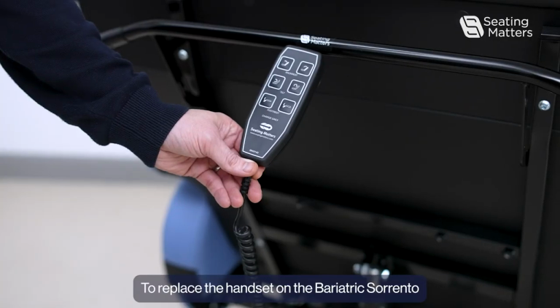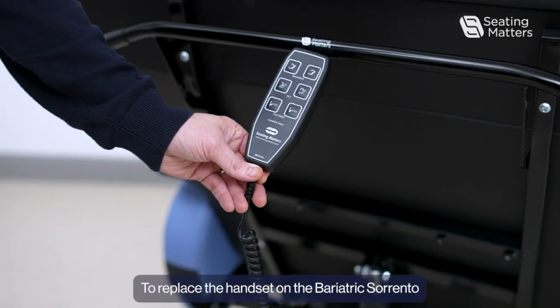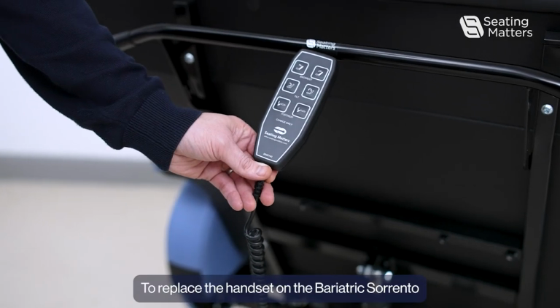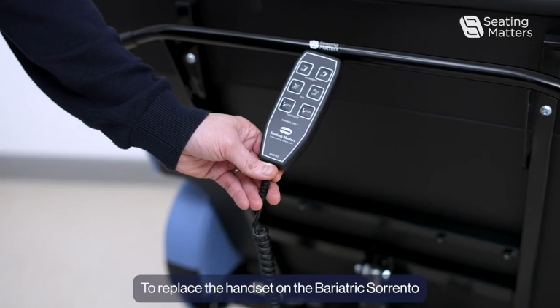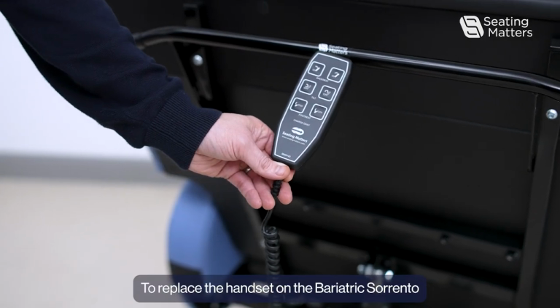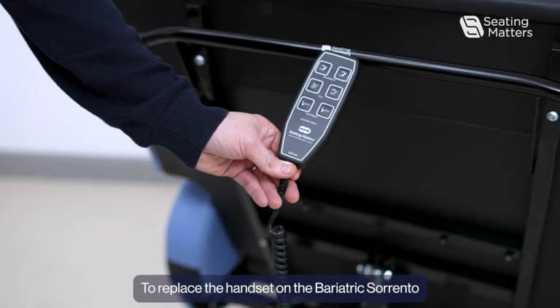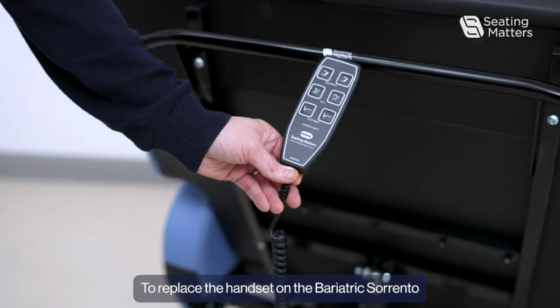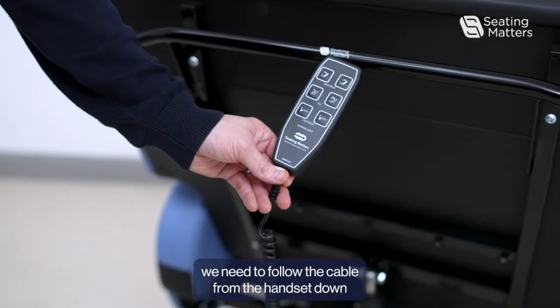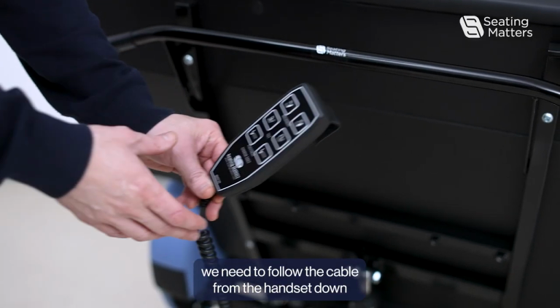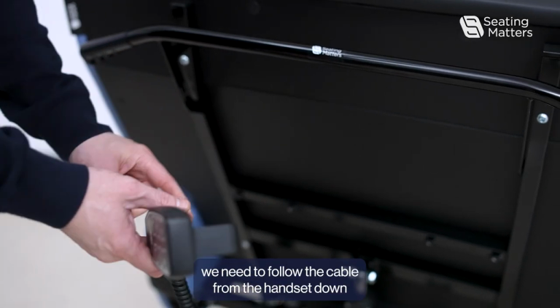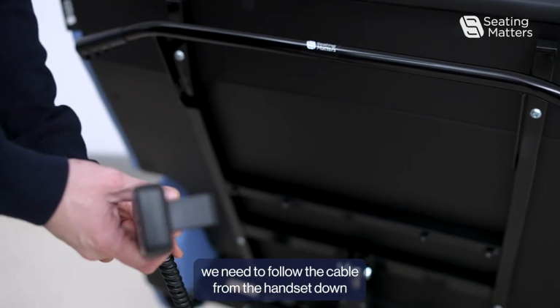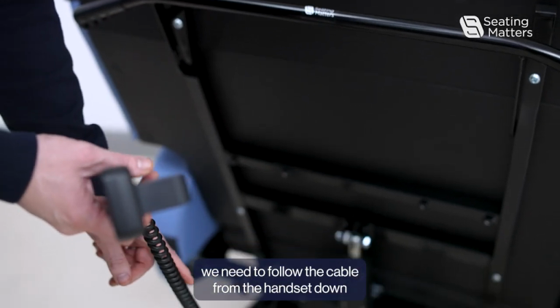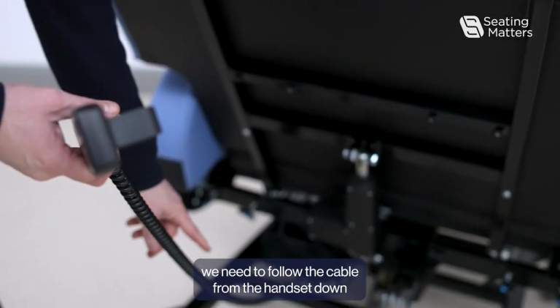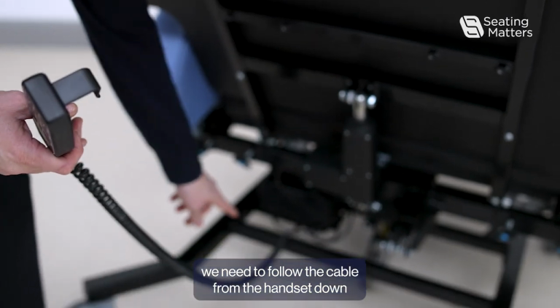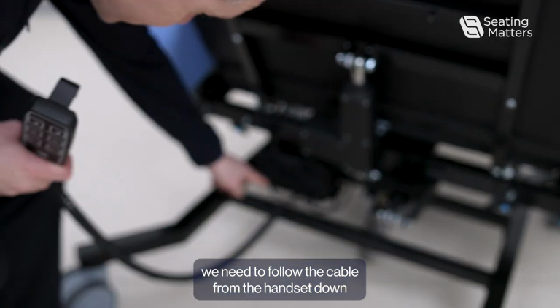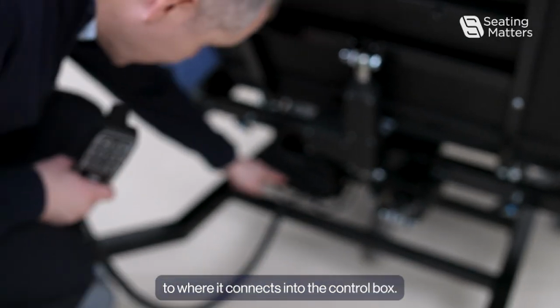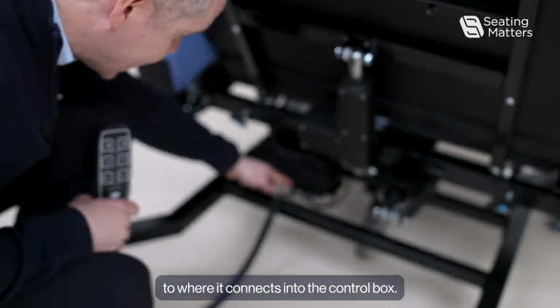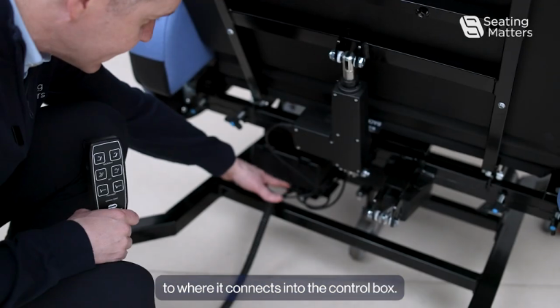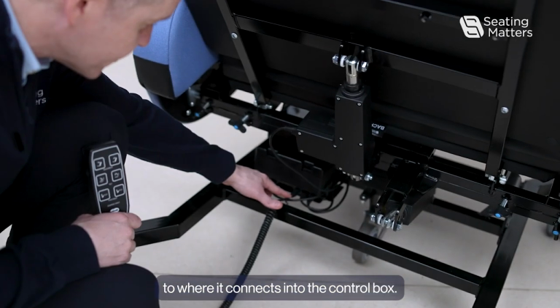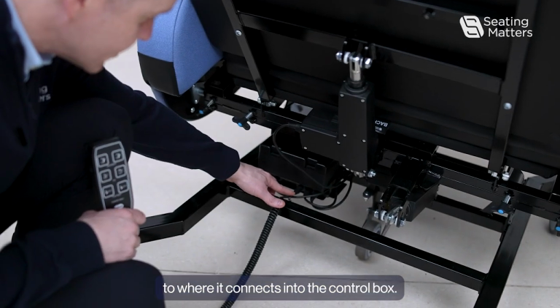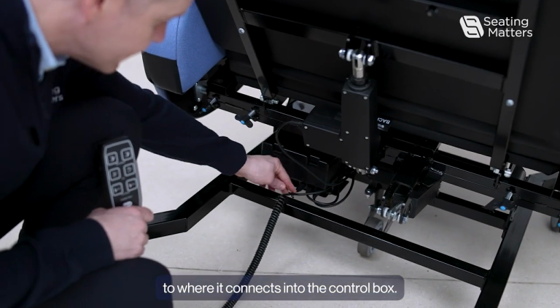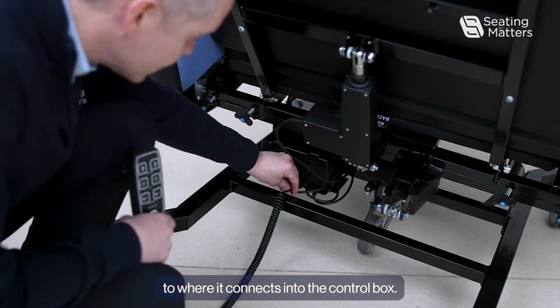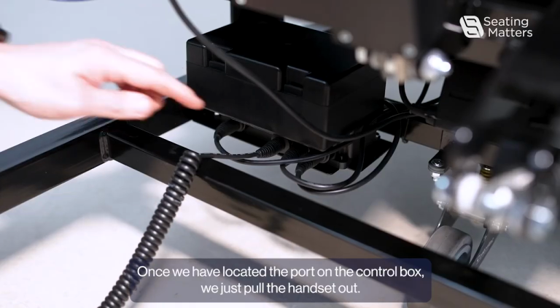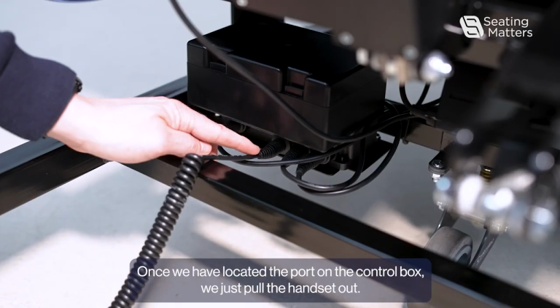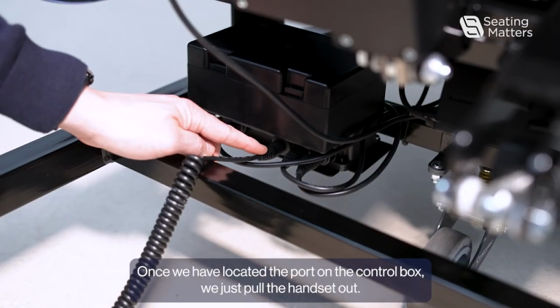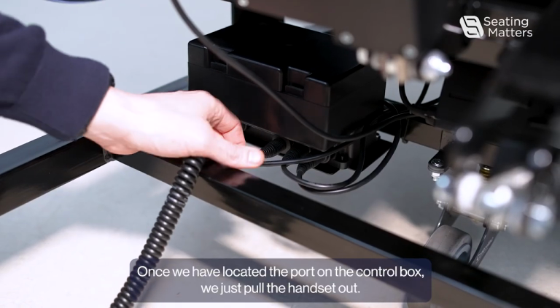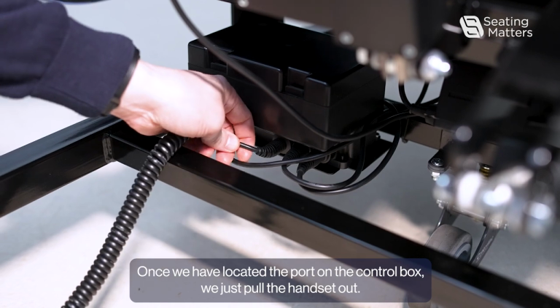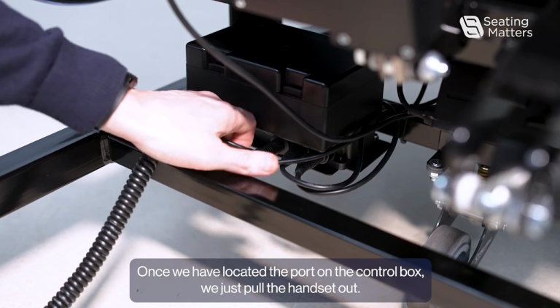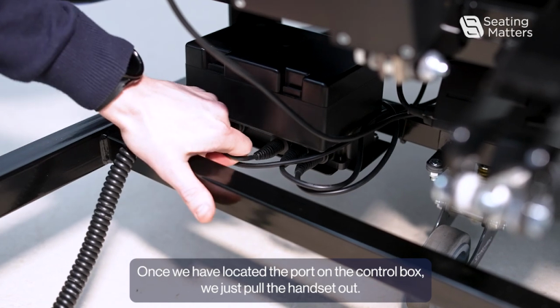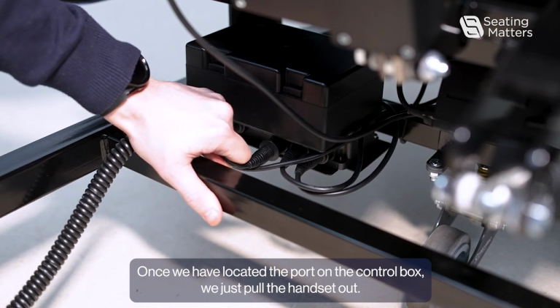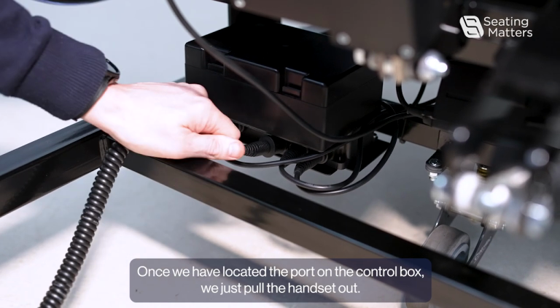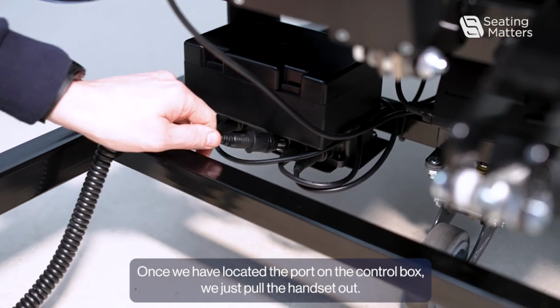To replace the handset on the Biotrix Sorrento, we need to follow the cable from the handset down to where it connects to the control box. Once we have located the port on the control box, we just pull the handset out.